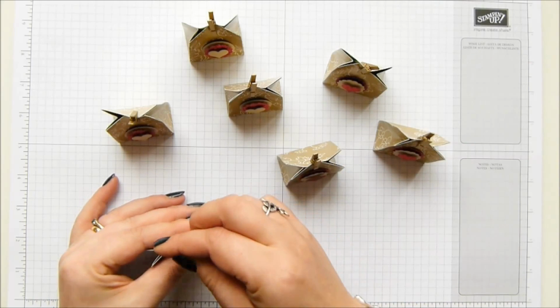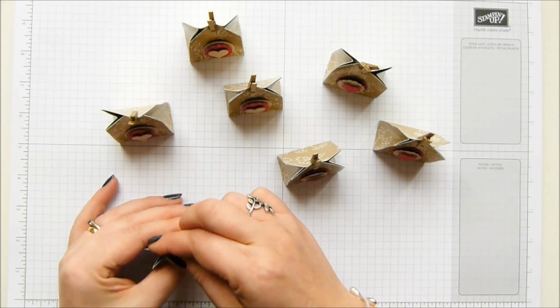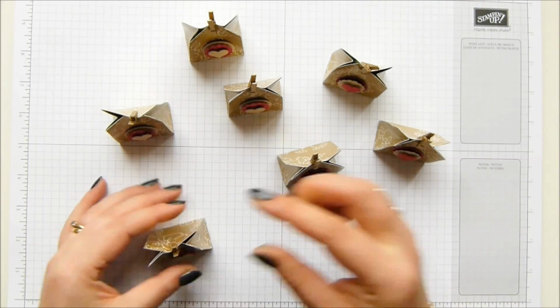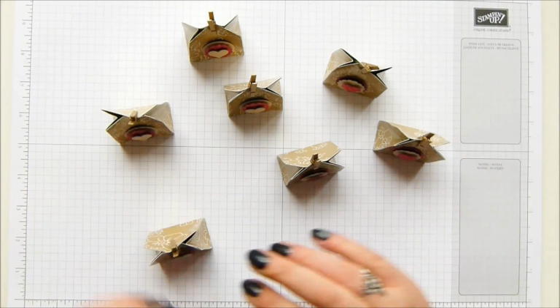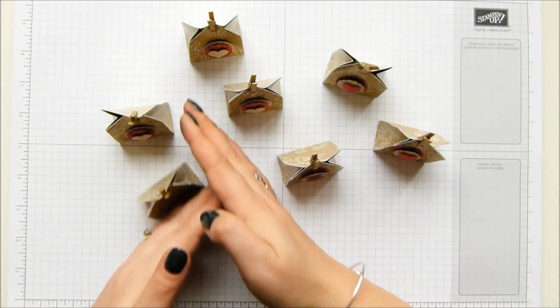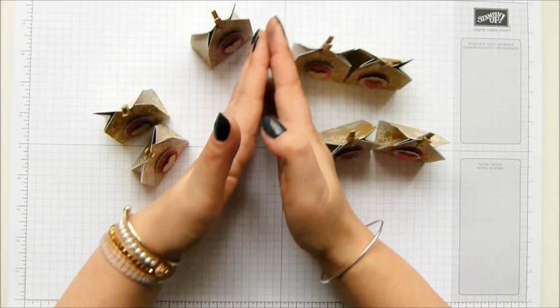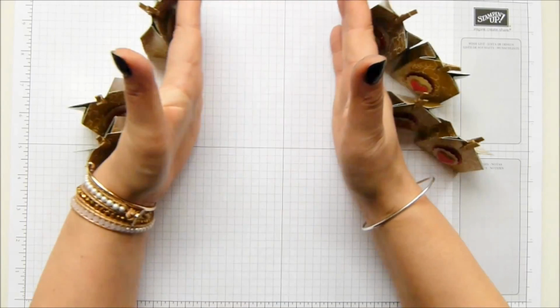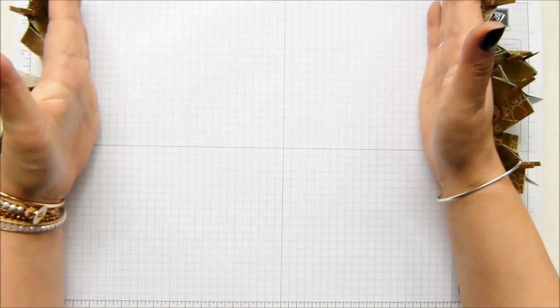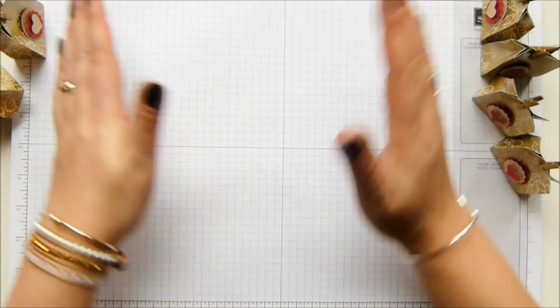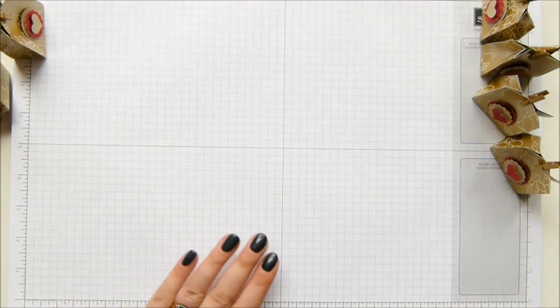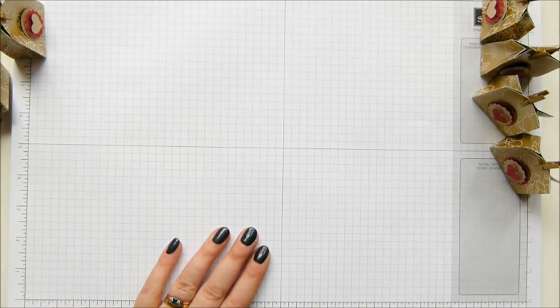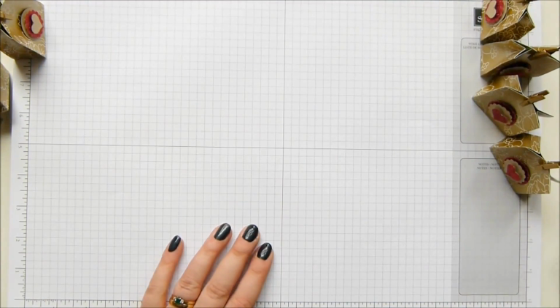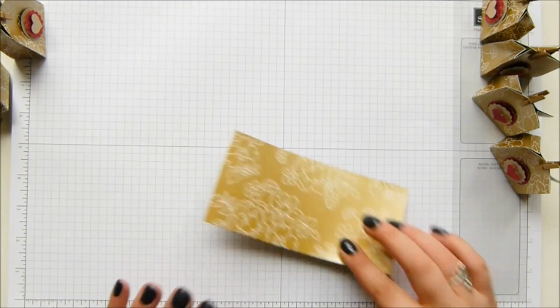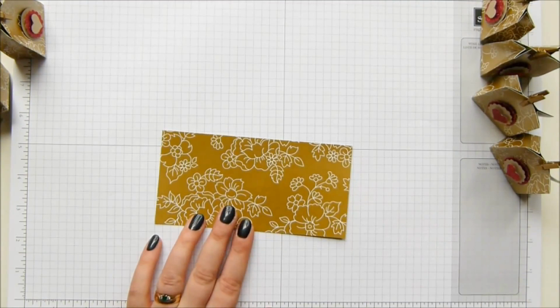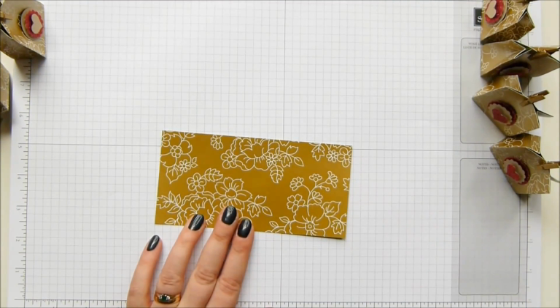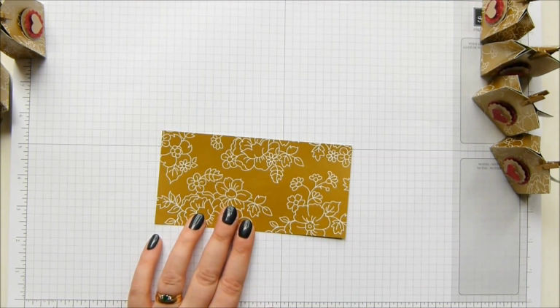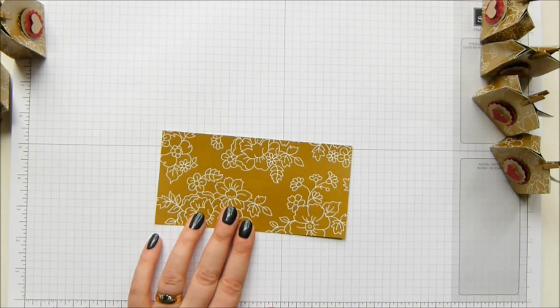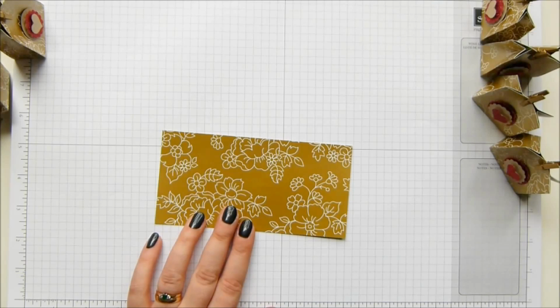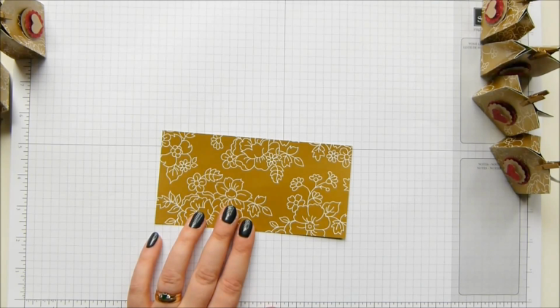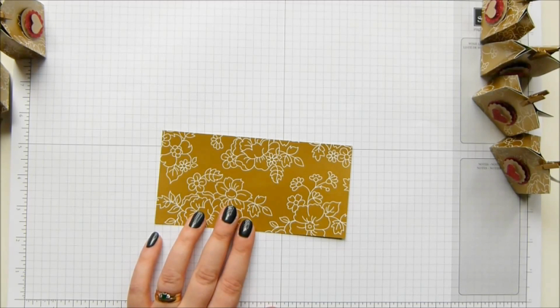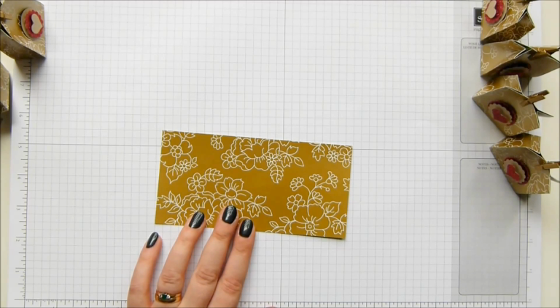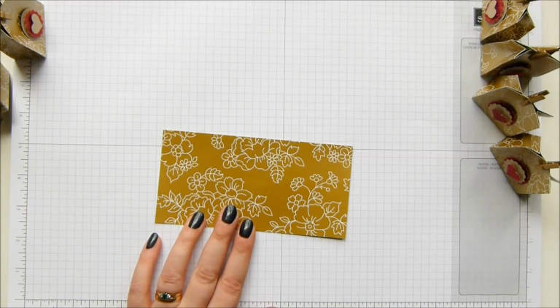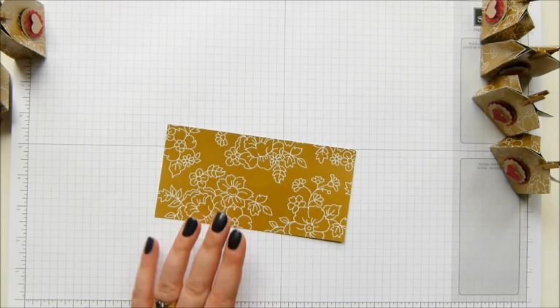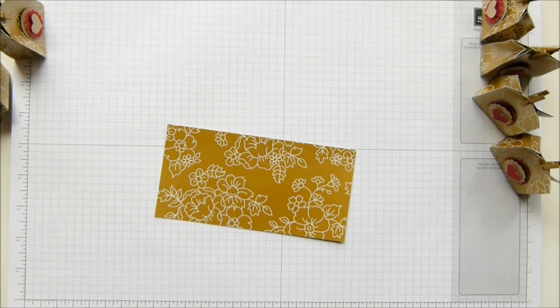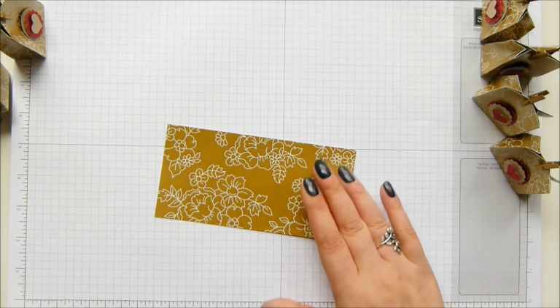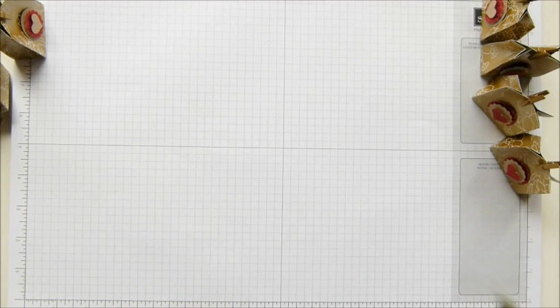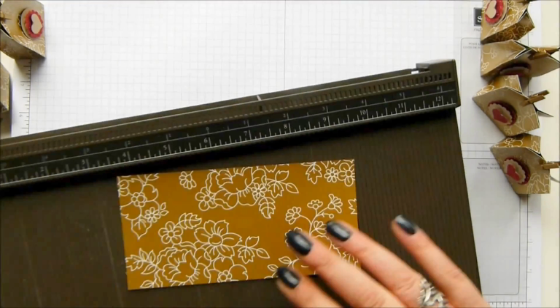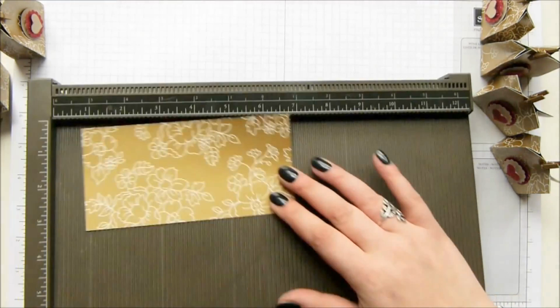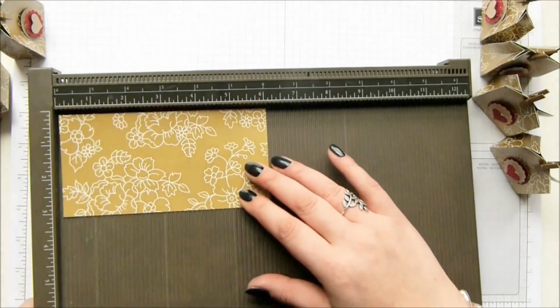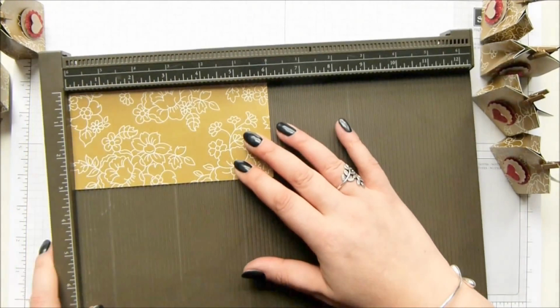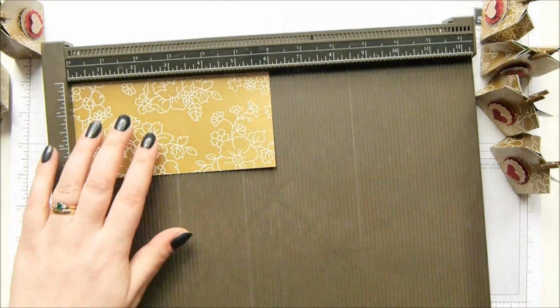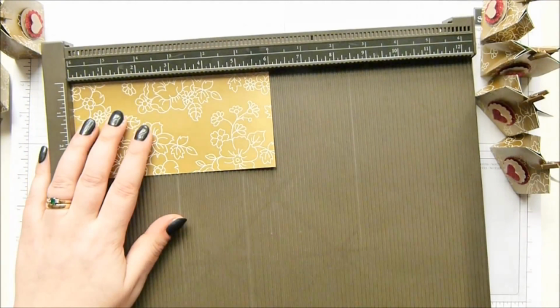I'm going to show you how to make them. The piece of paper you need is six by three inches, which is seven and a half by fifteen centimeters, and that's how you get eight from your sheet of DSP because I've made them small.